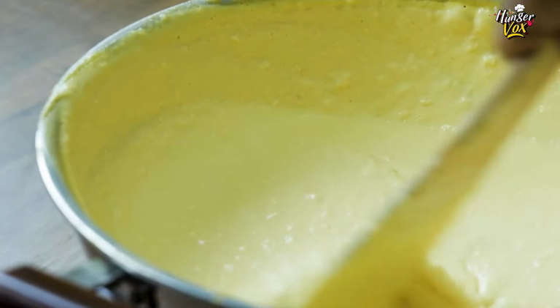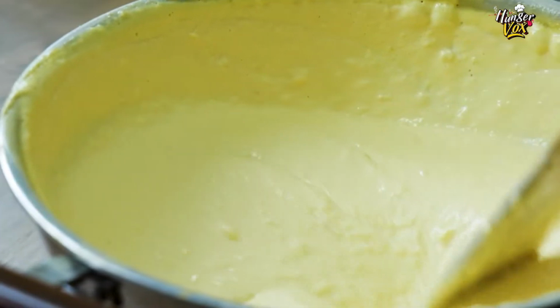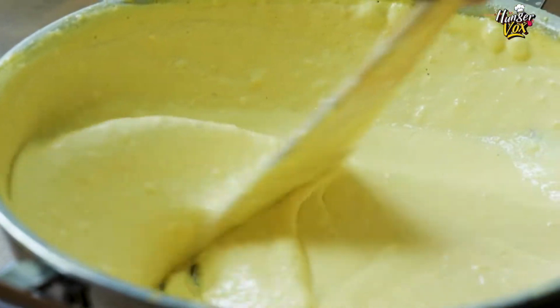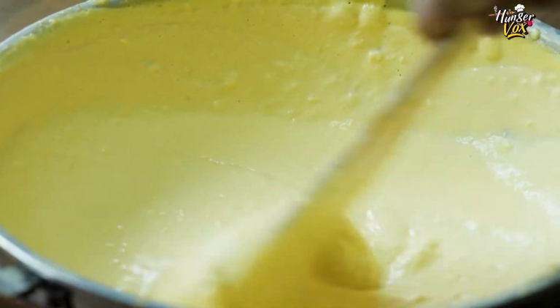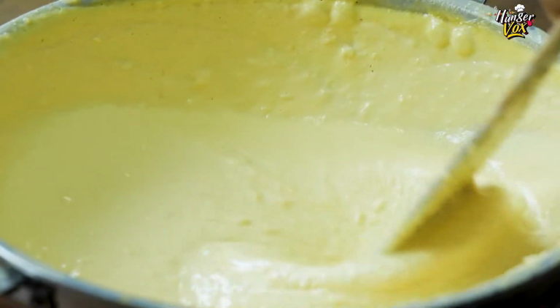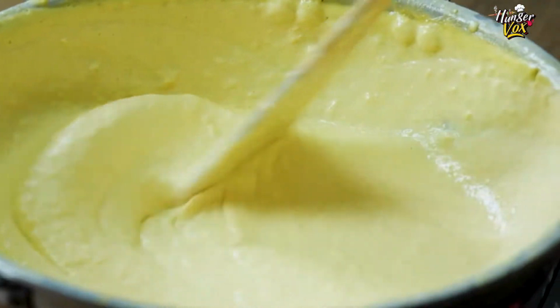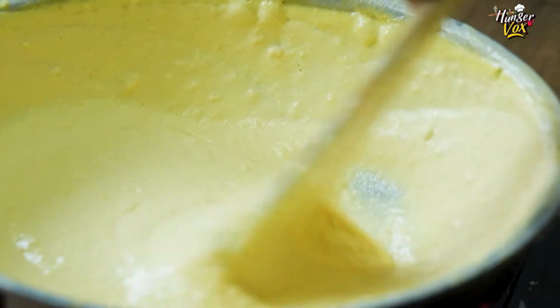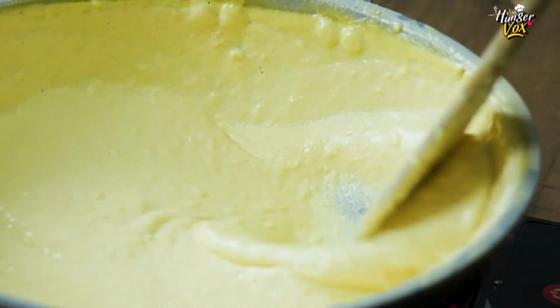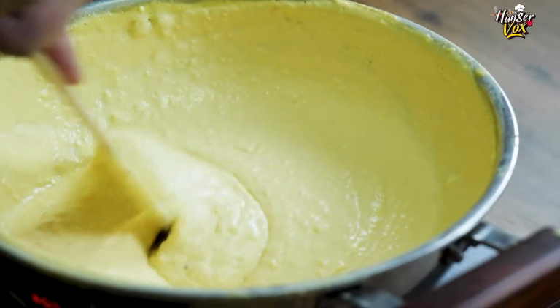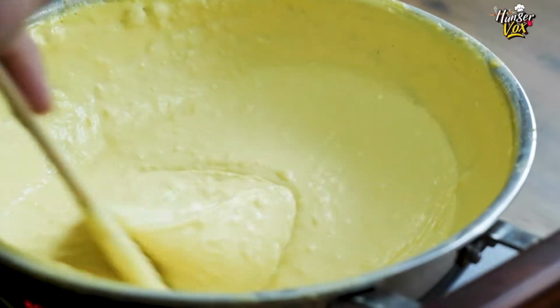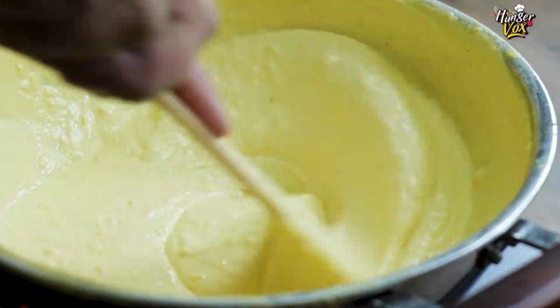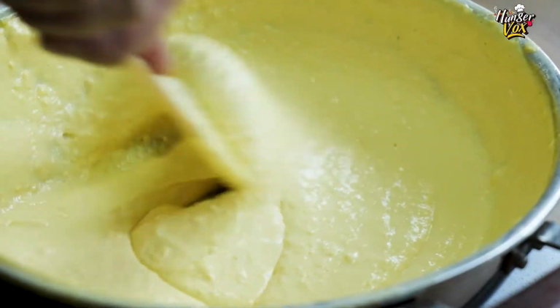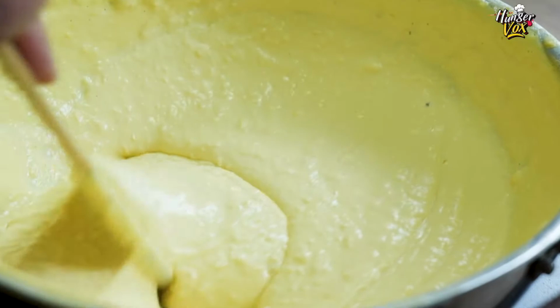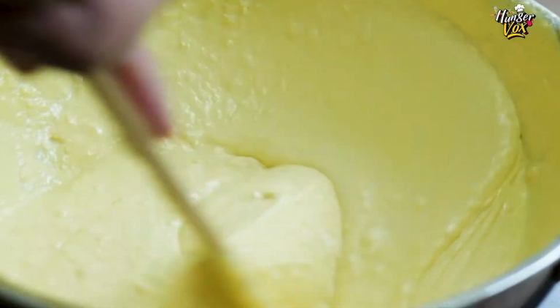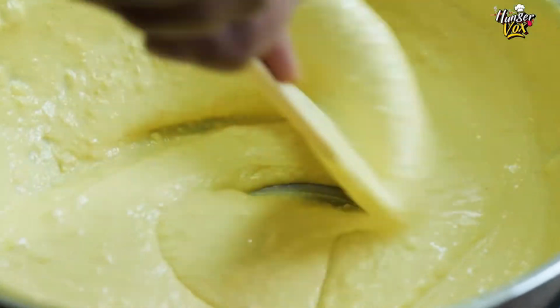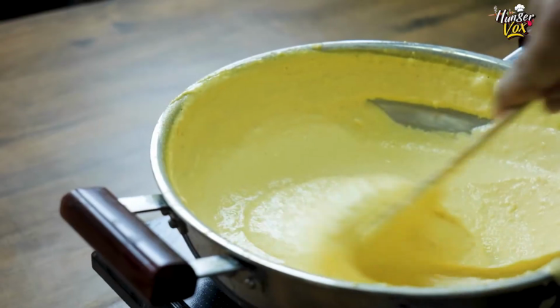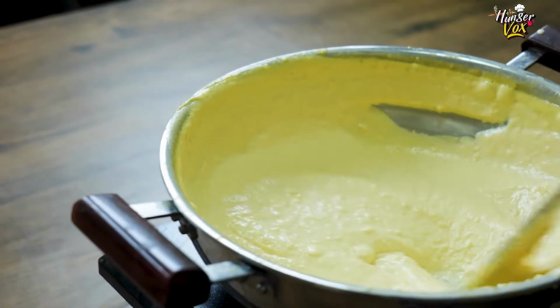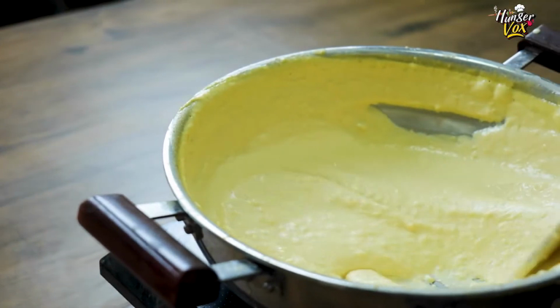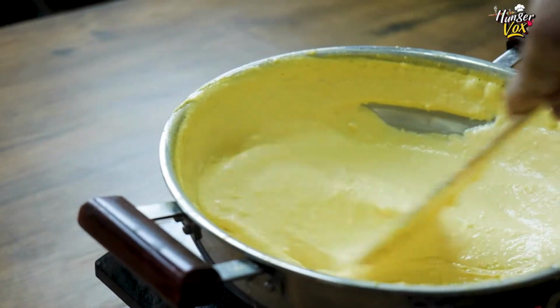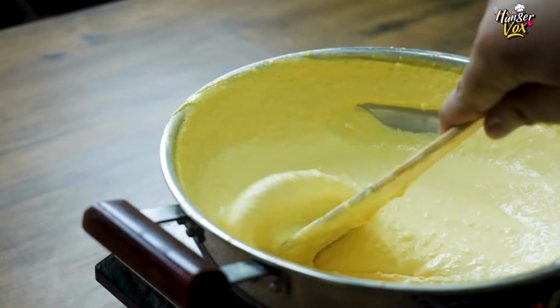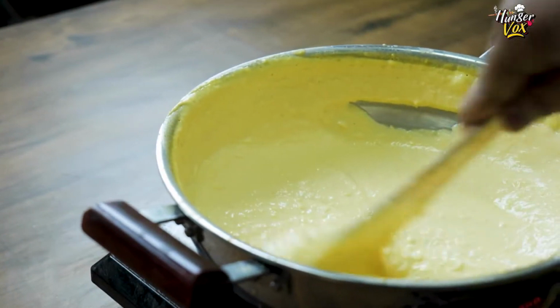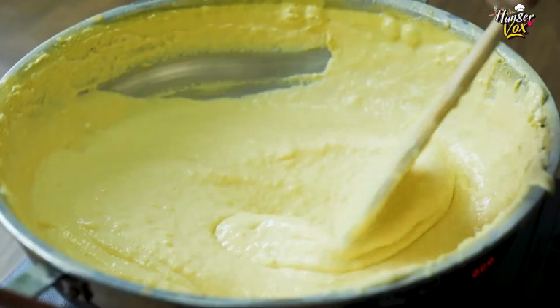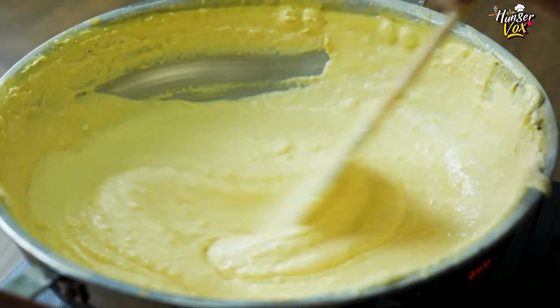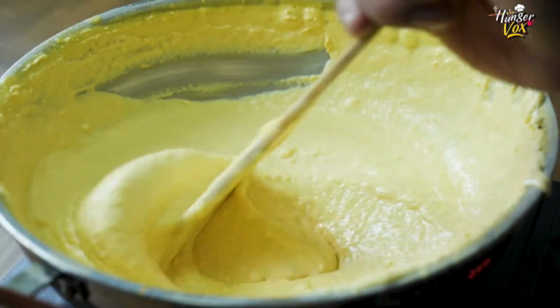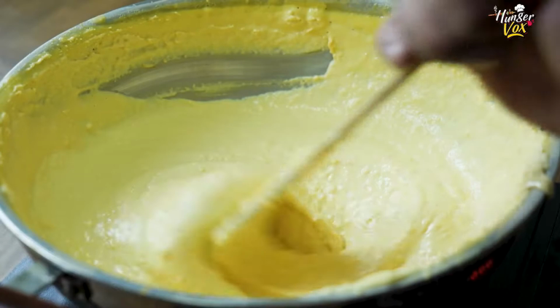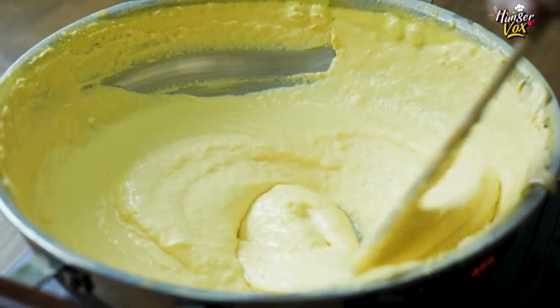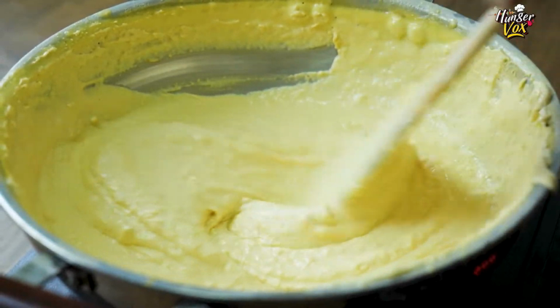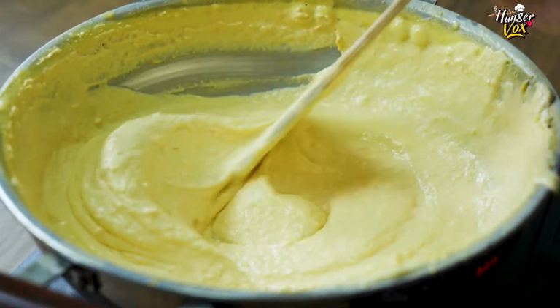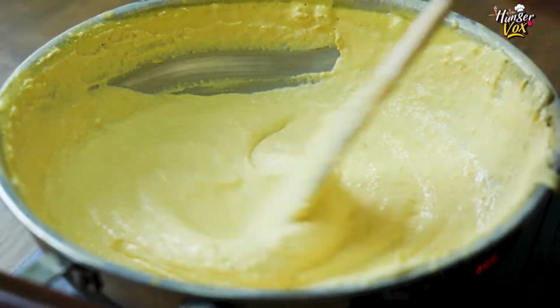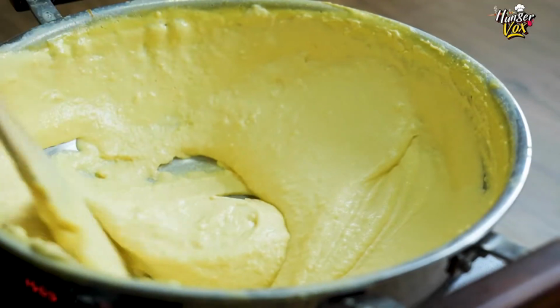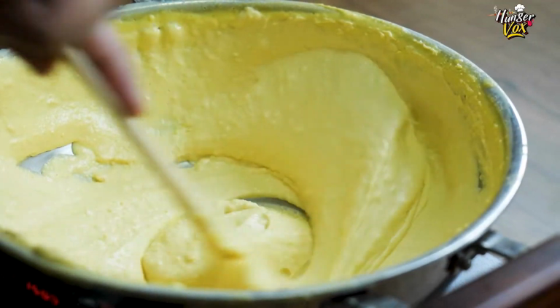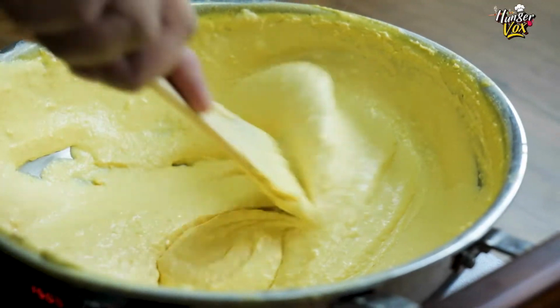As the consistency of the milk comes, there will be a little hardness, and you have to keep stirring it. If we don't stir it continuously, it will start to stick and will get a burnt taste.